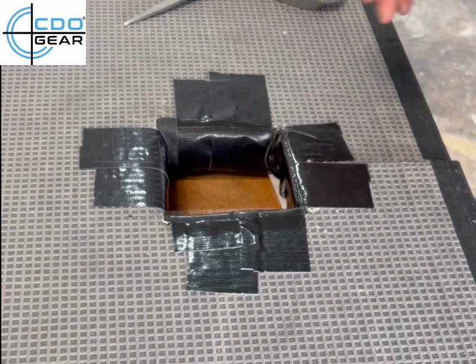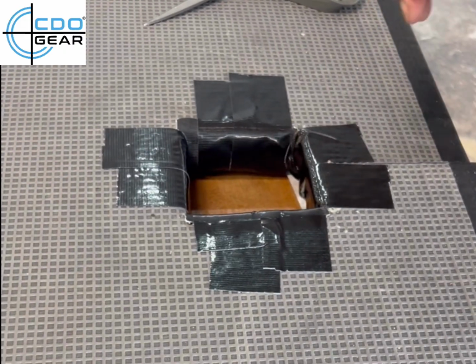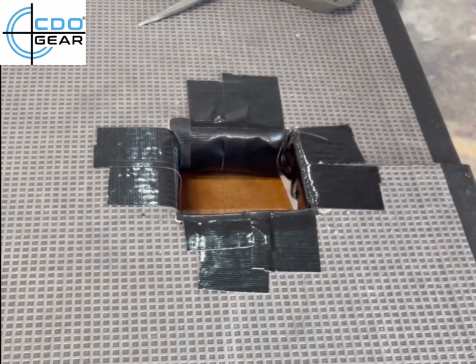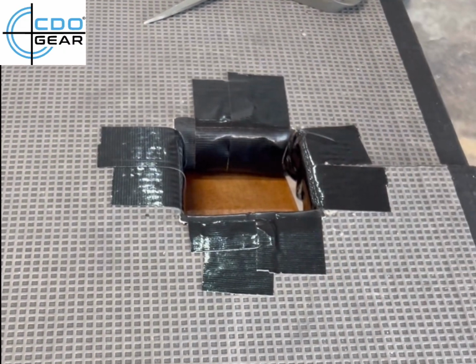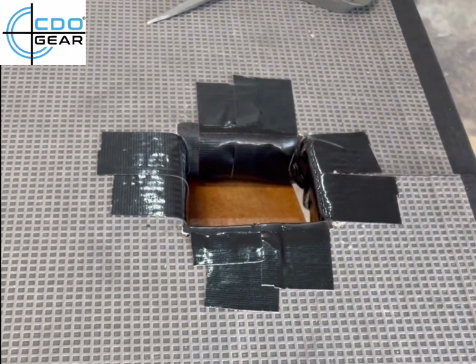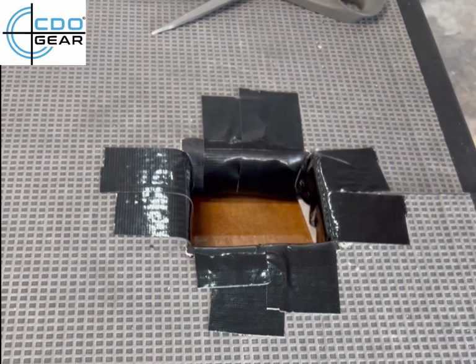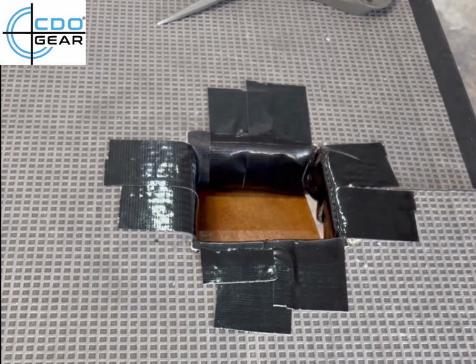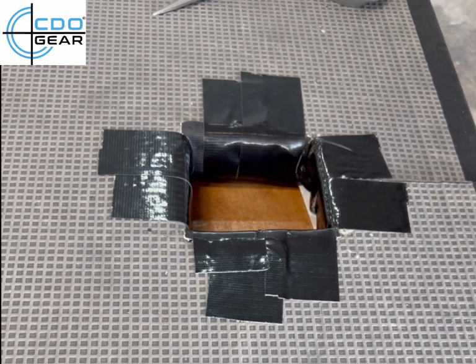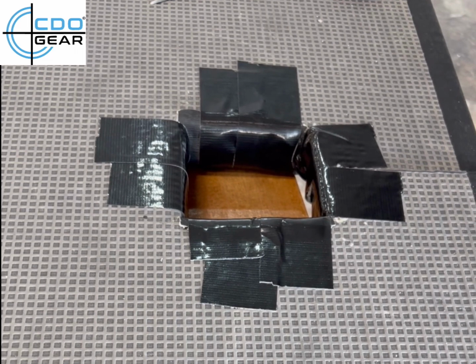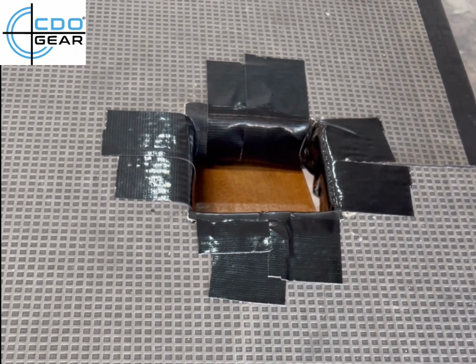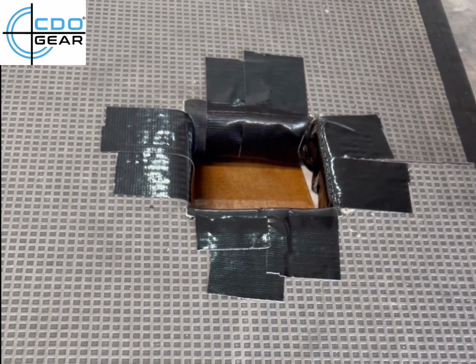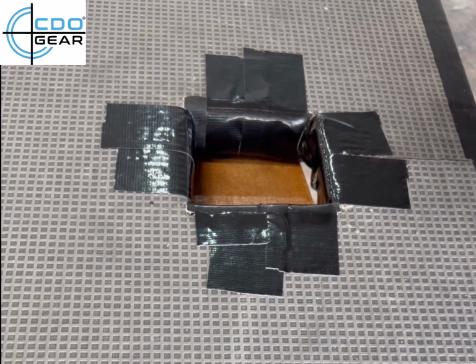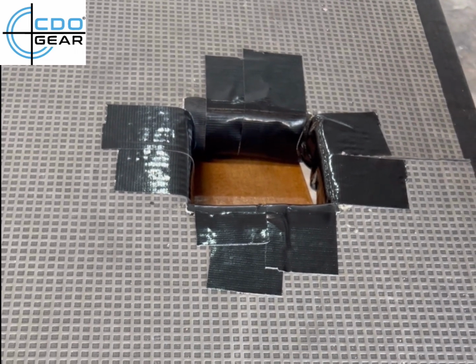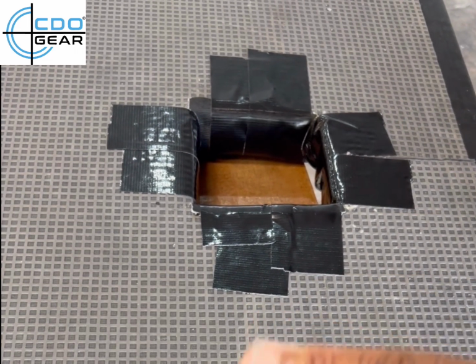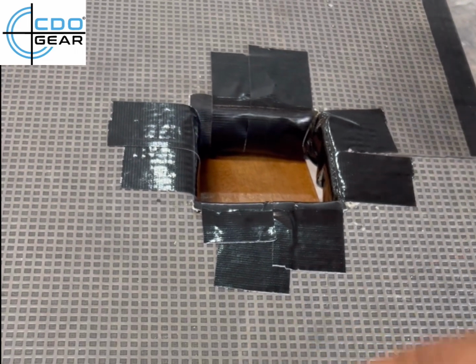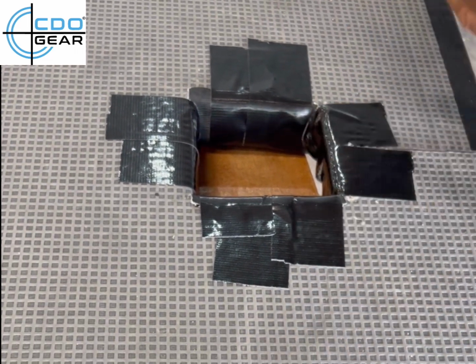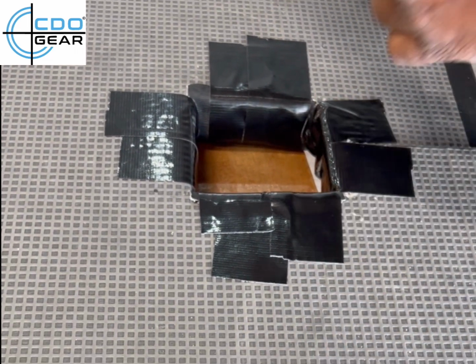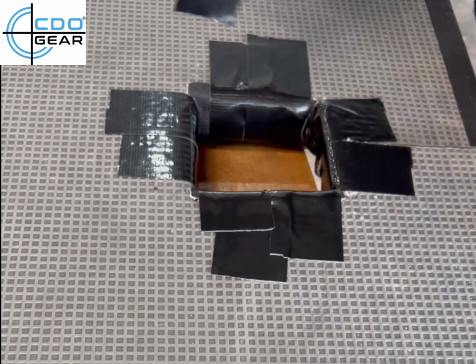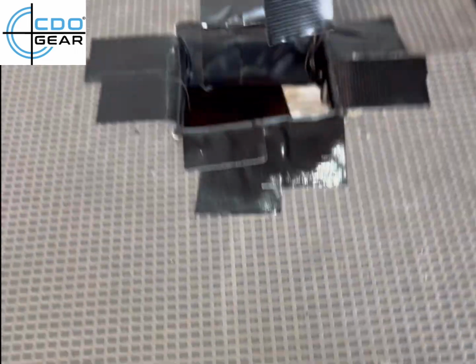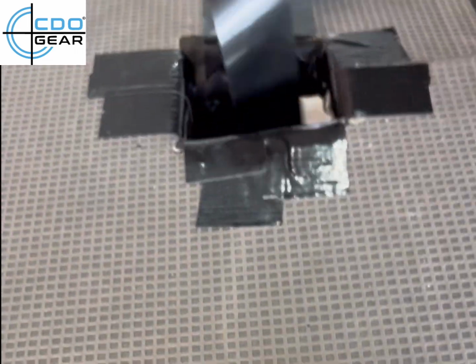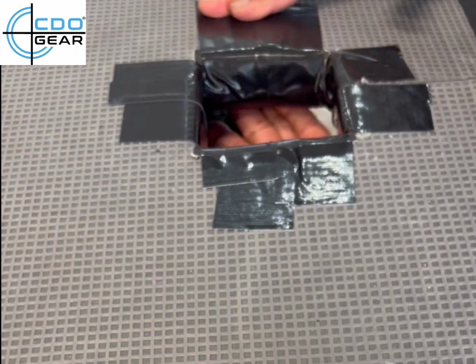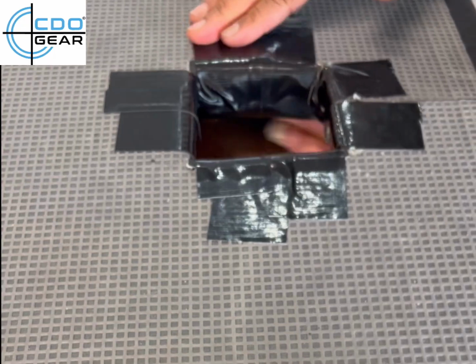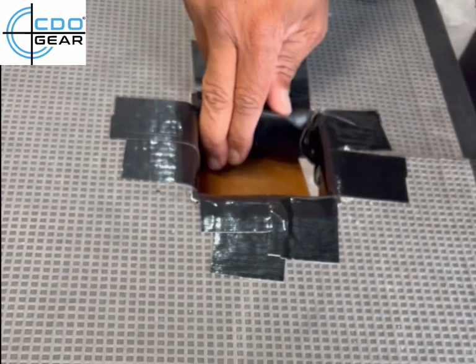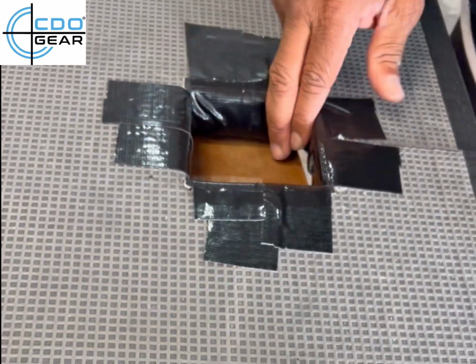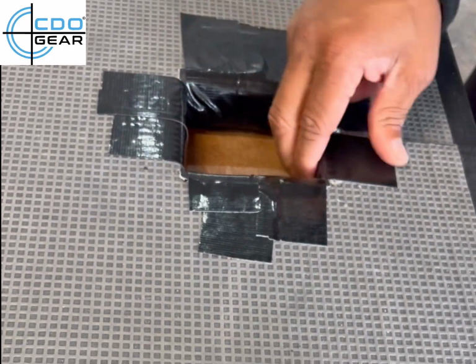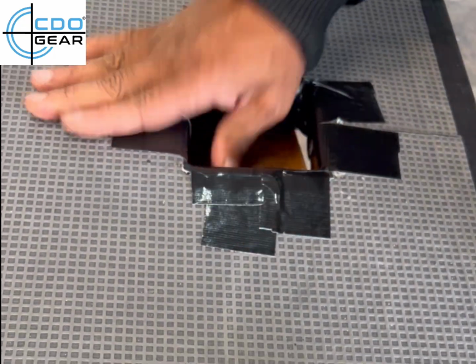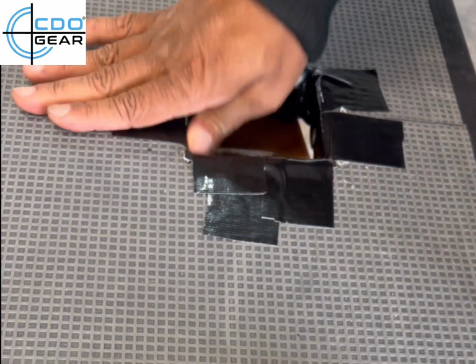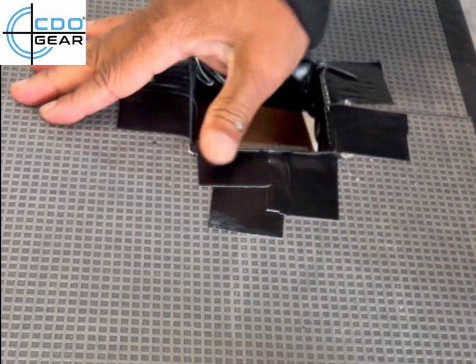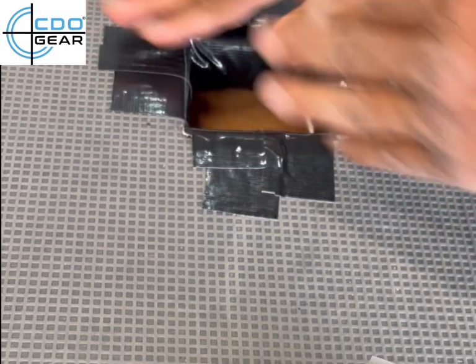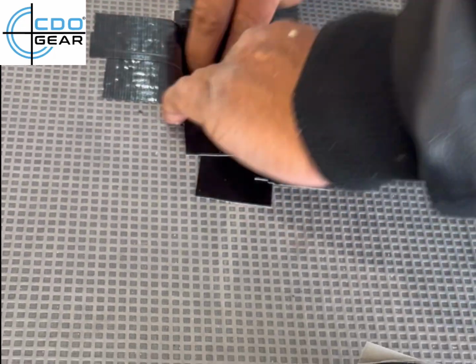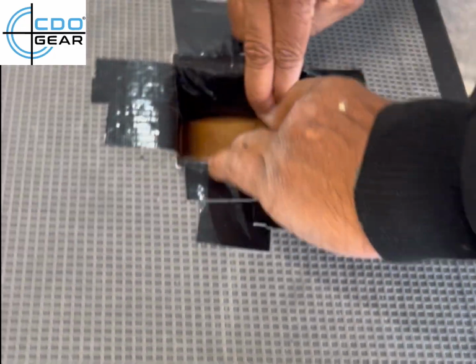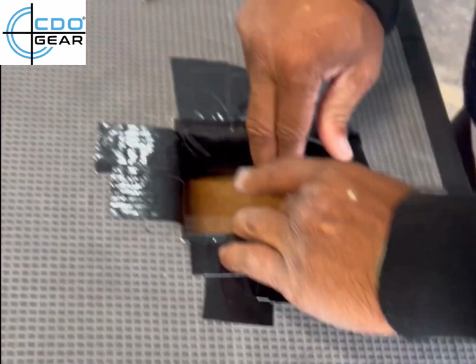Here we're using gorilla tape so that it can hold the glued pieces while they dry. The gorilla tape won't stay permanently — it's just there to hold everything tight so that the glue can seal properly.